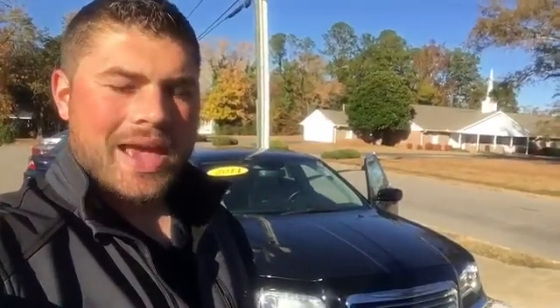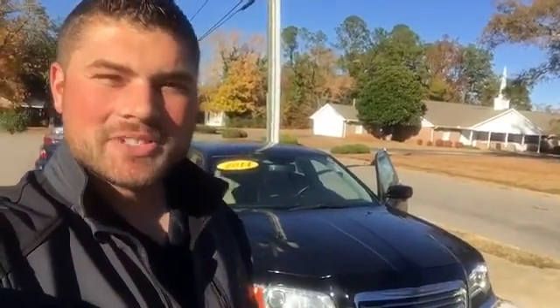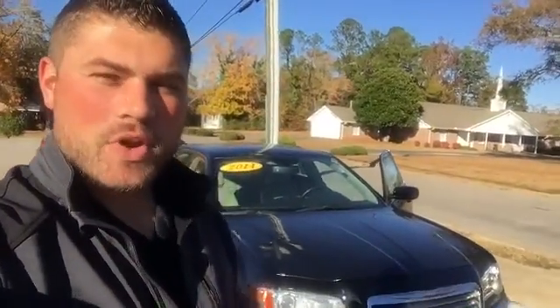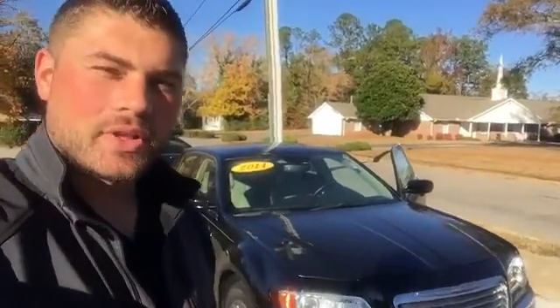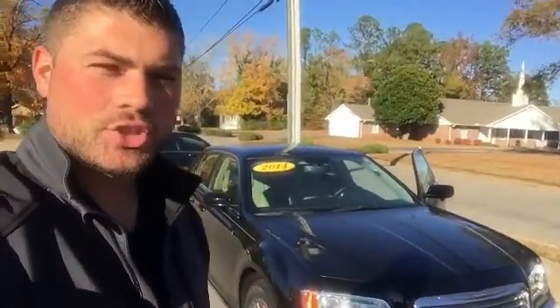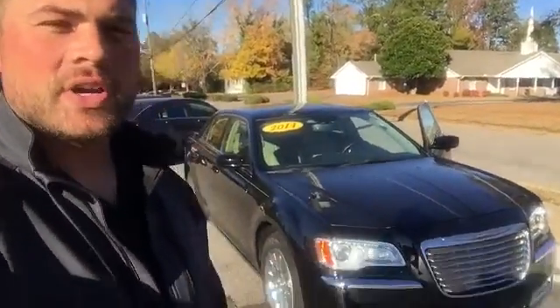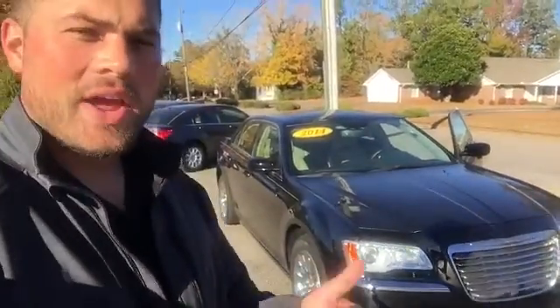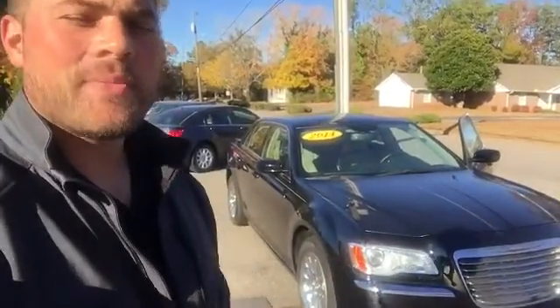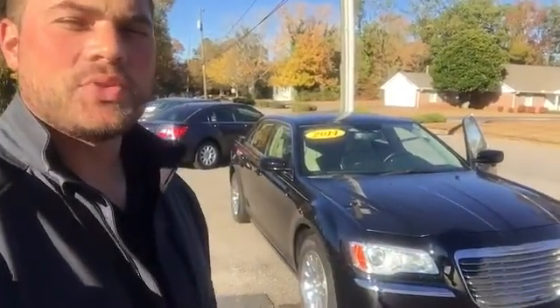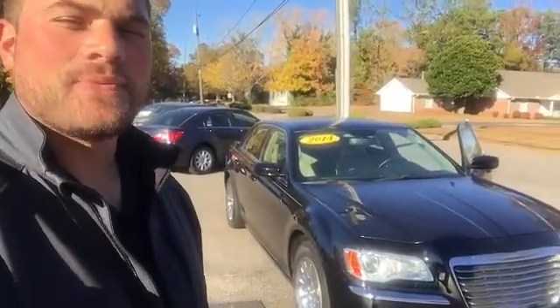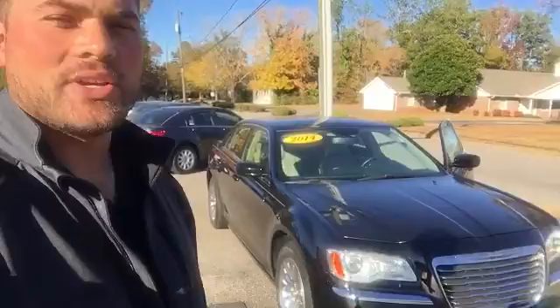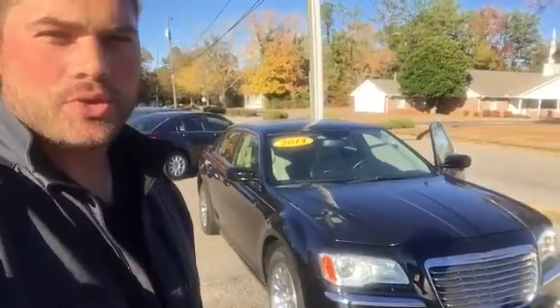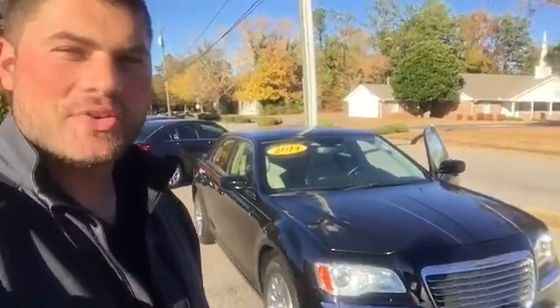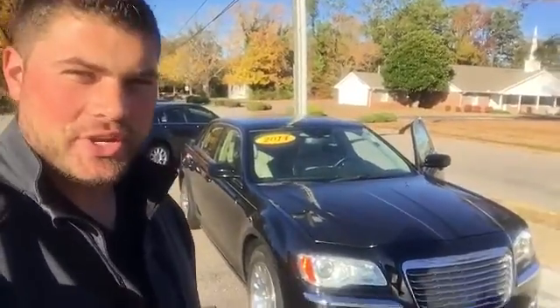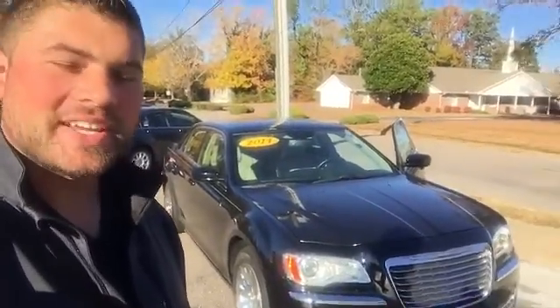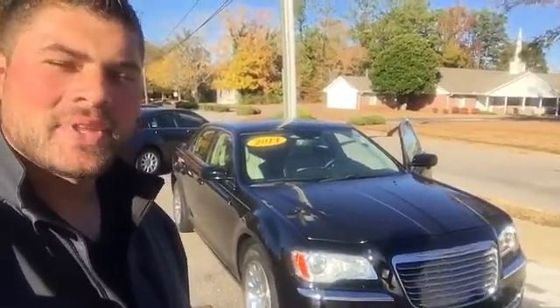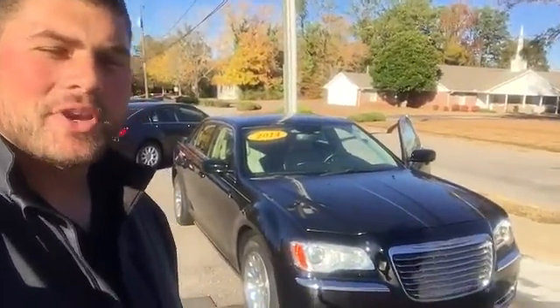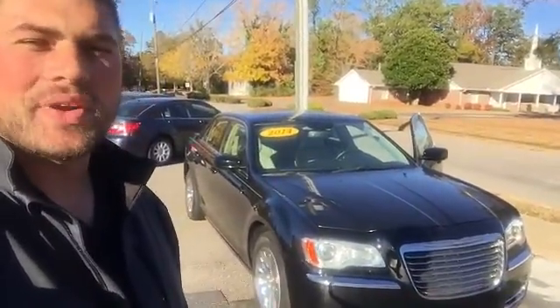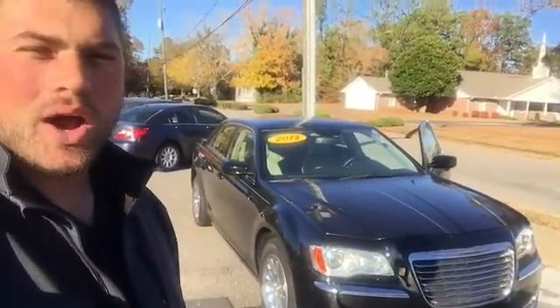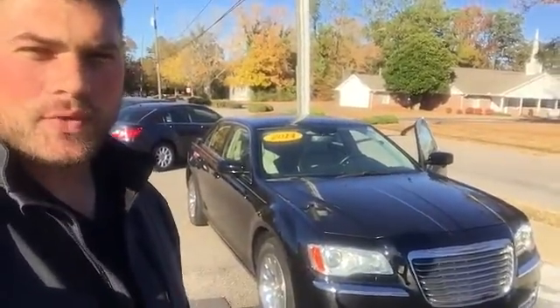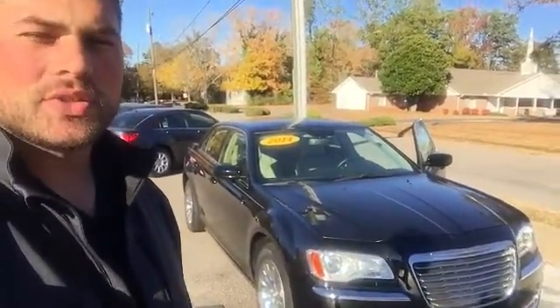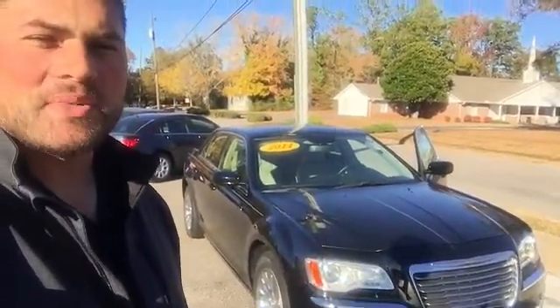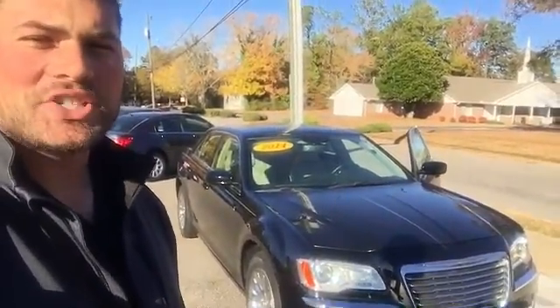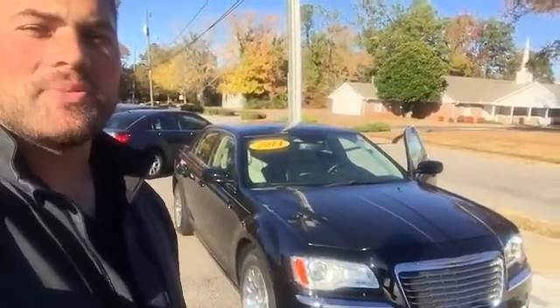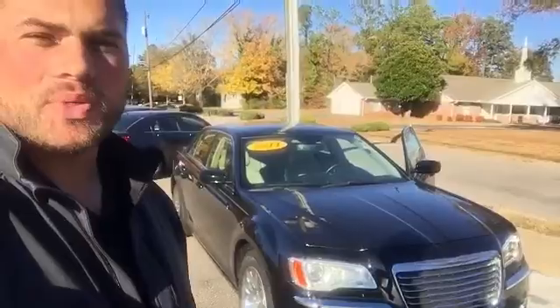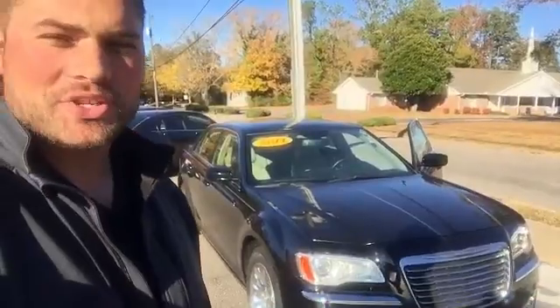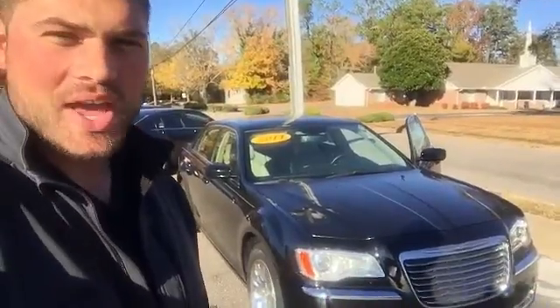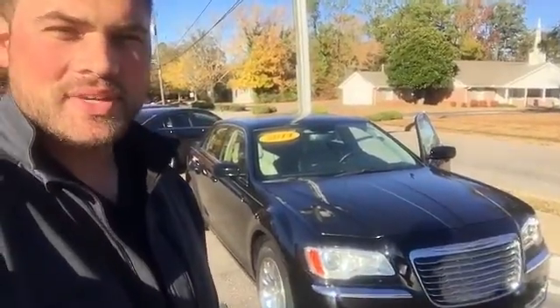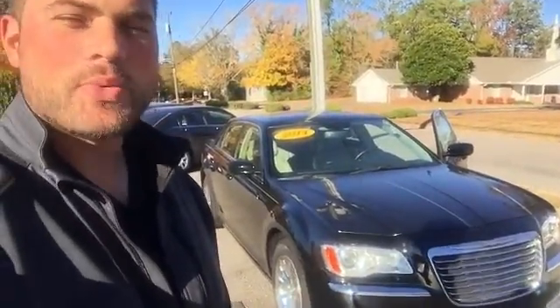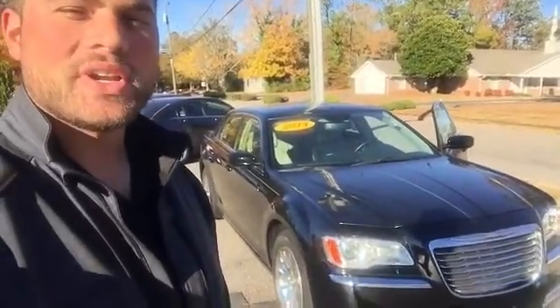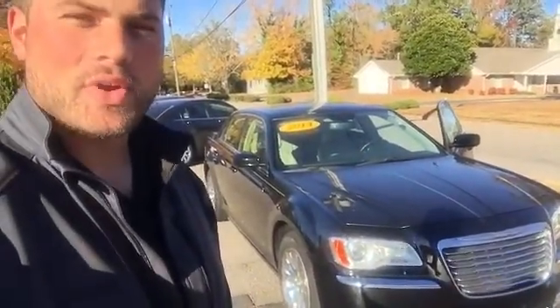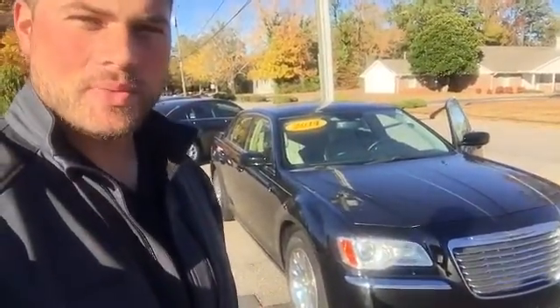Hey Bill, it's Mike Ward here with LaGrange Toyota. Right here behind me is the 2014 Chrysler 300 that you're interested in. I'm about to do a quick video walkaround for you, so take a minute, watch that, and give me a call with any questions that you have. Hope you enjoy and I look forward to hearing from you.